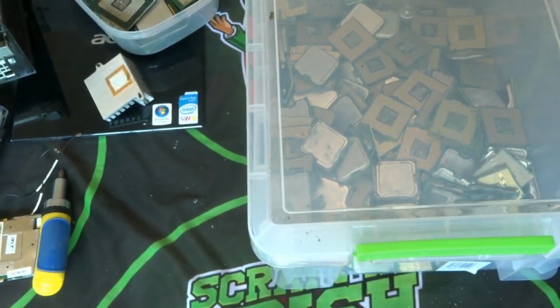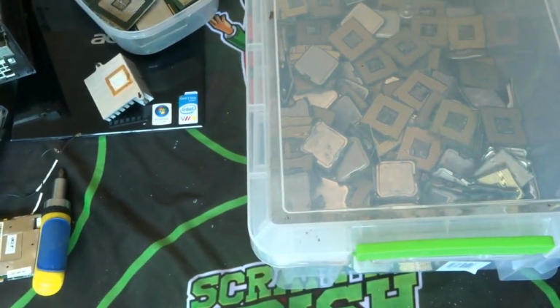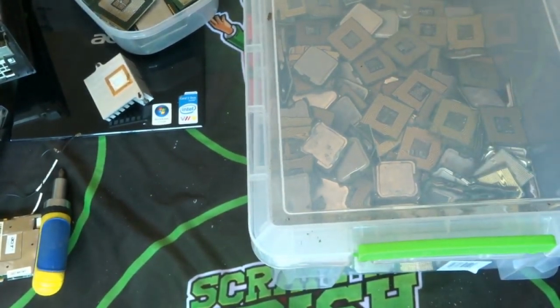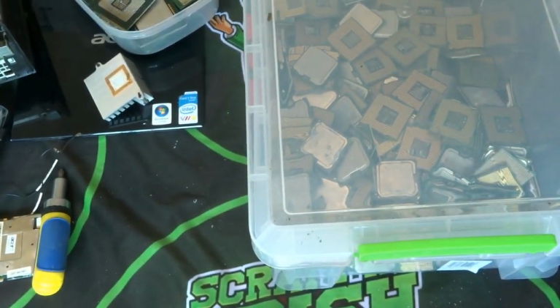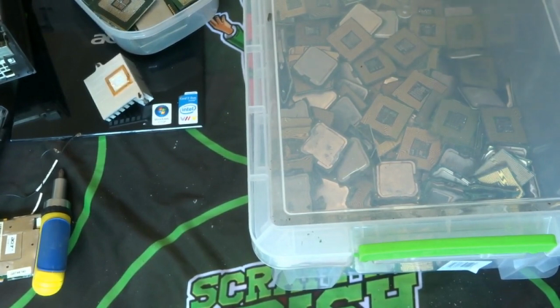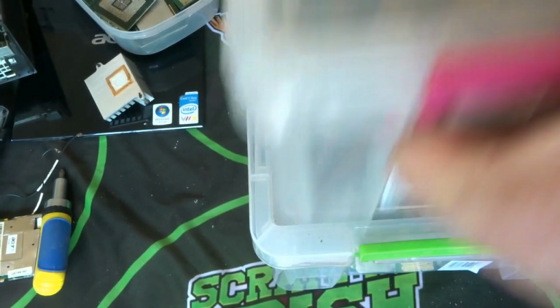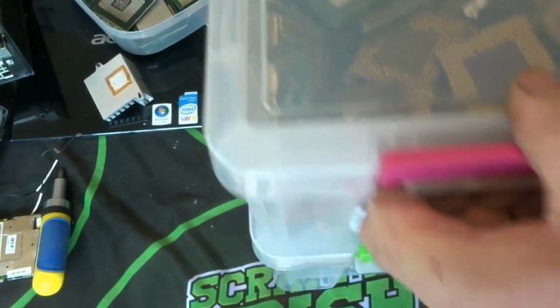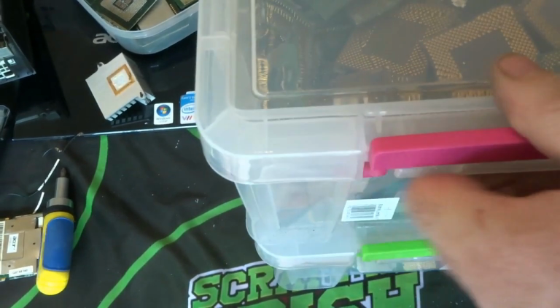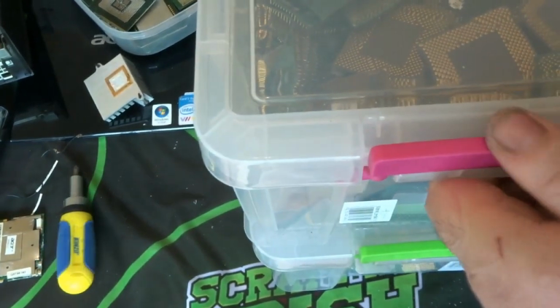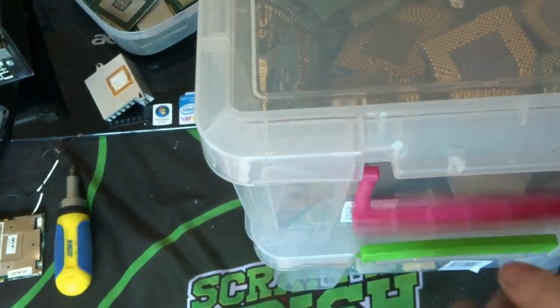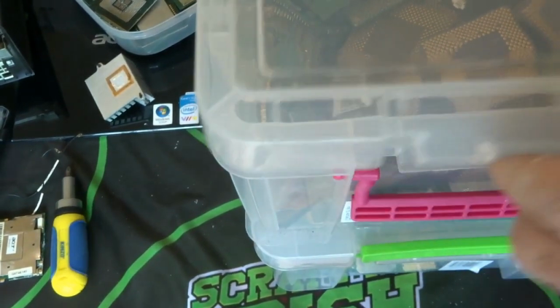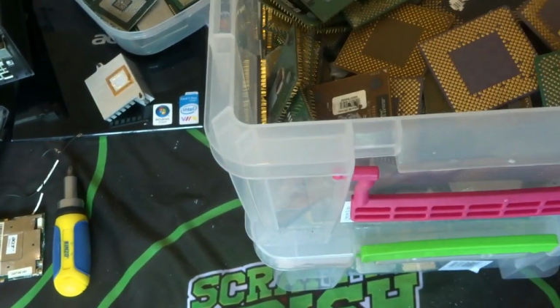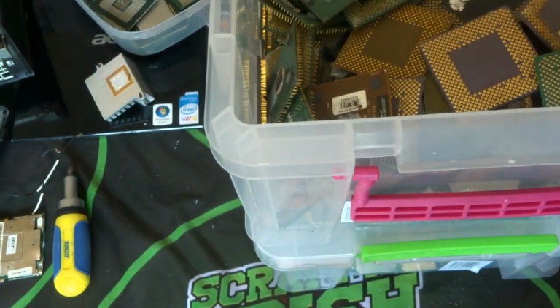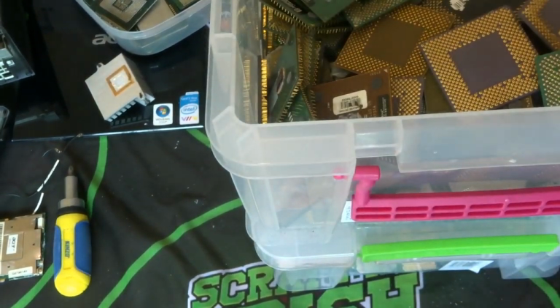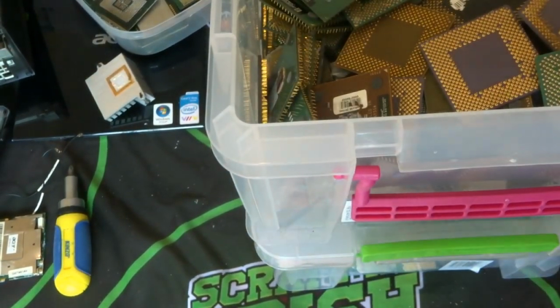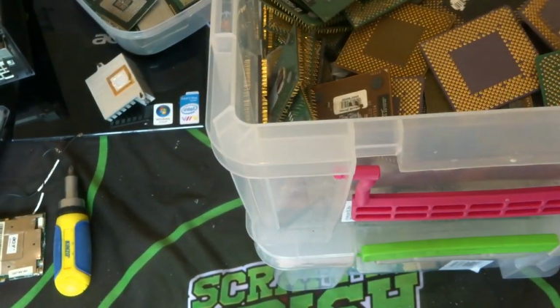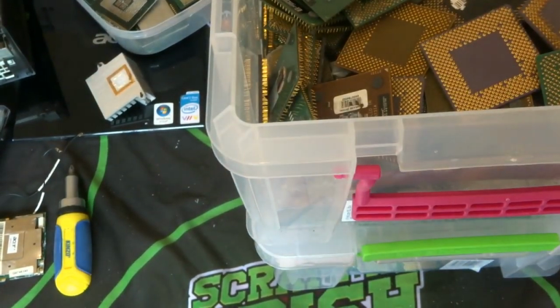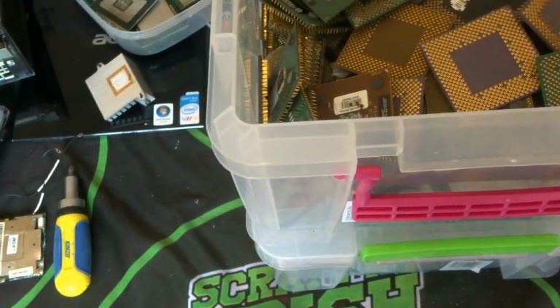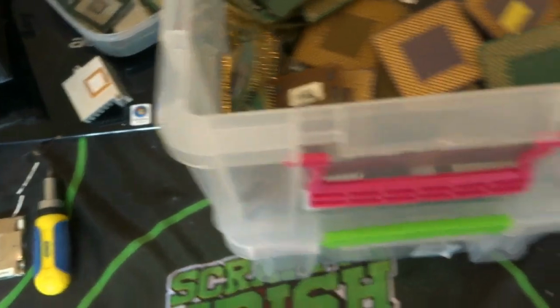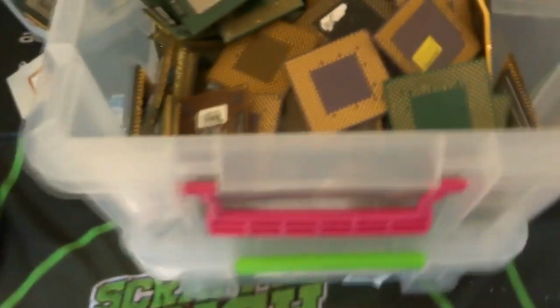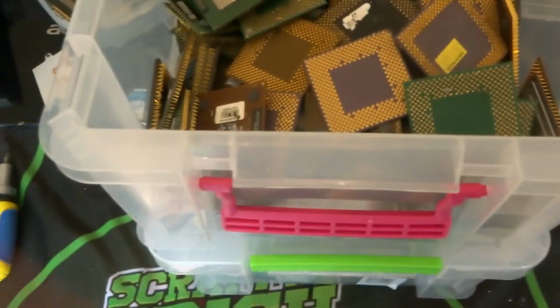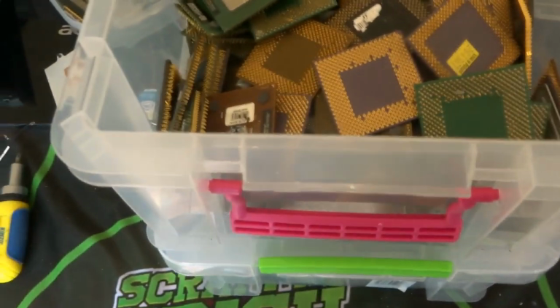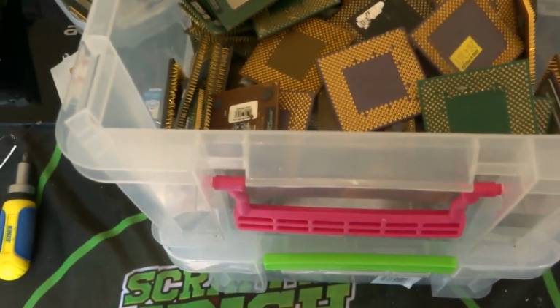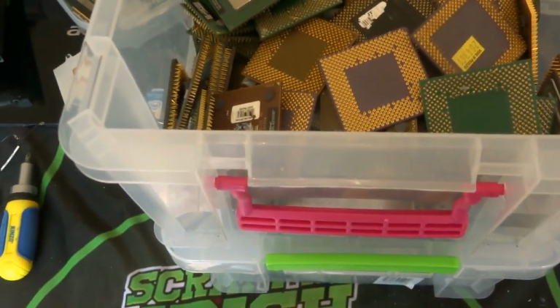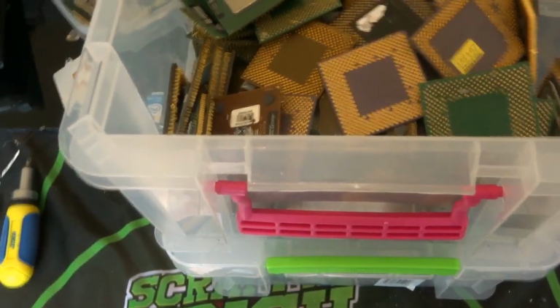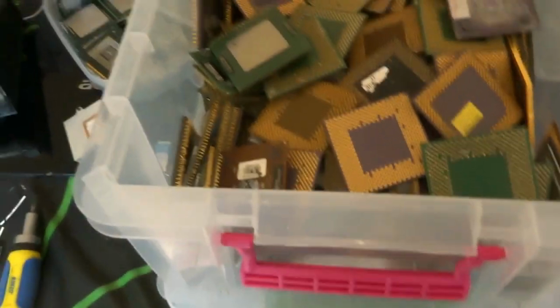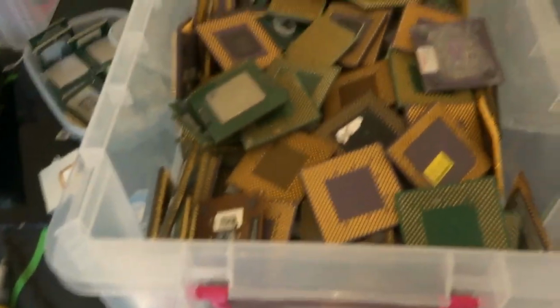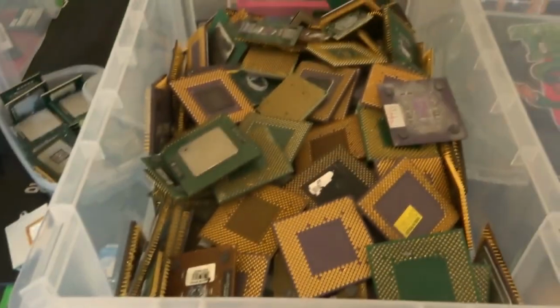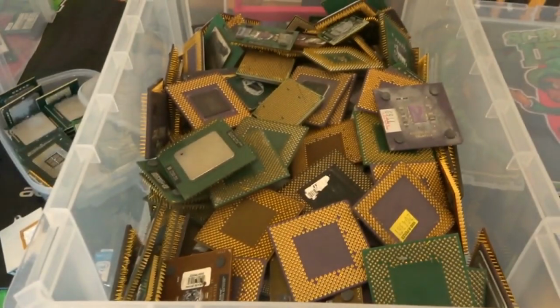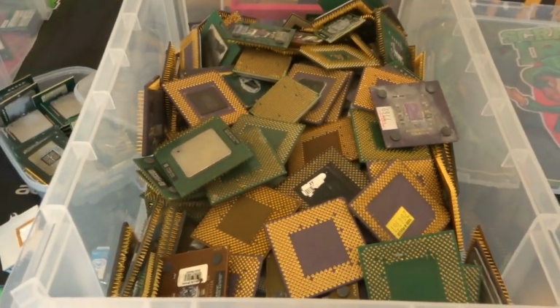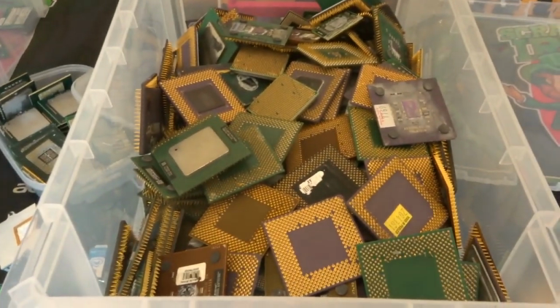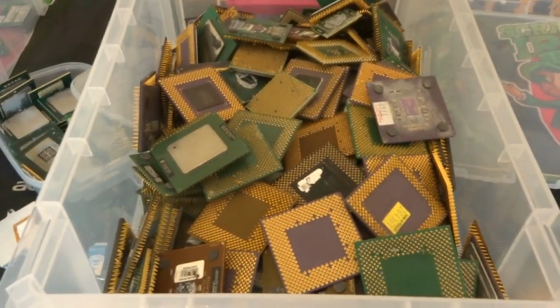There are a lot of pinless chips in there. As I said, these have the least value to me — I don't see any real value in them; it's a lot of work for what you're going to get out of them, but I still have to do them.